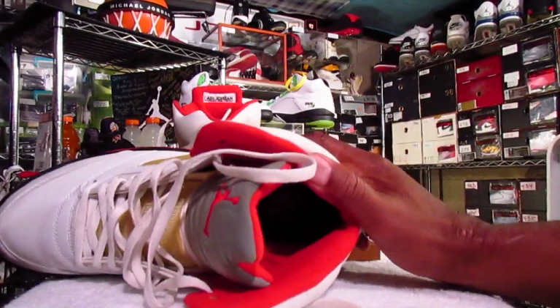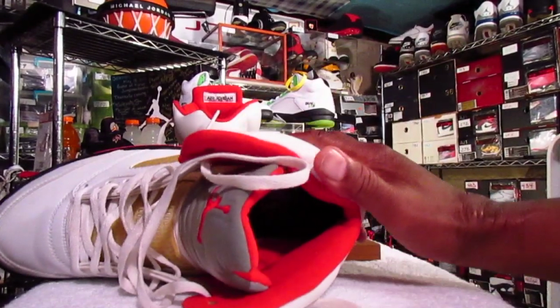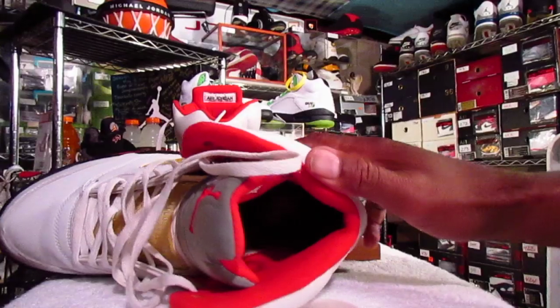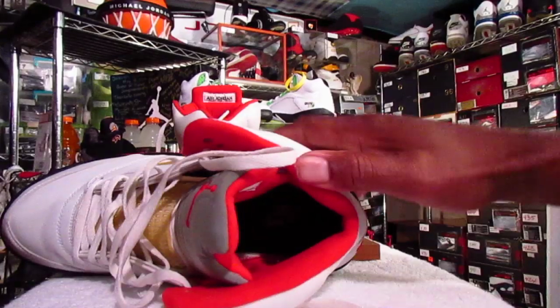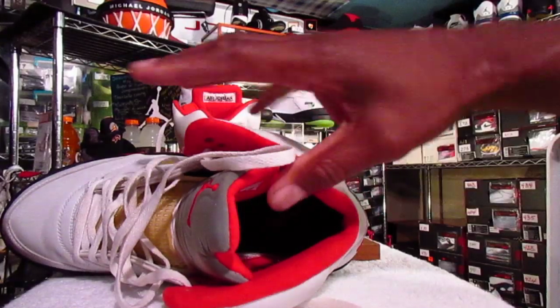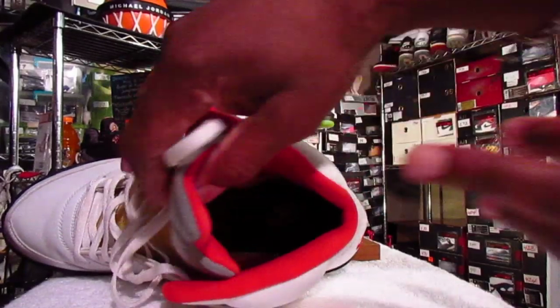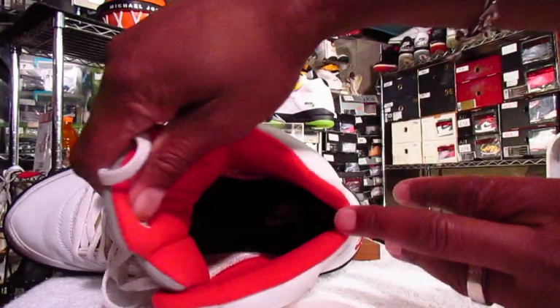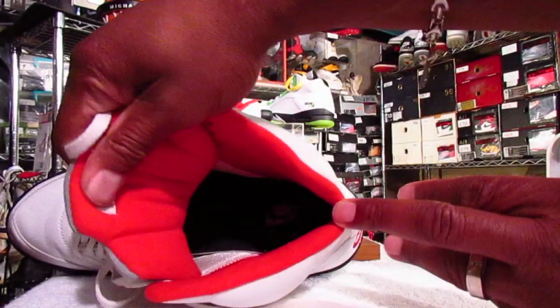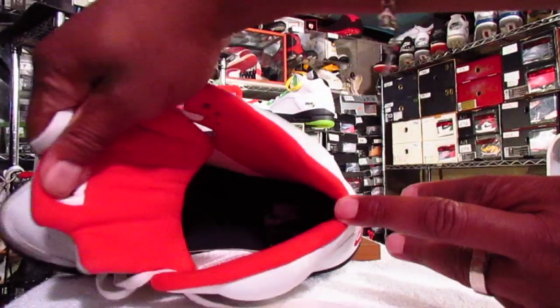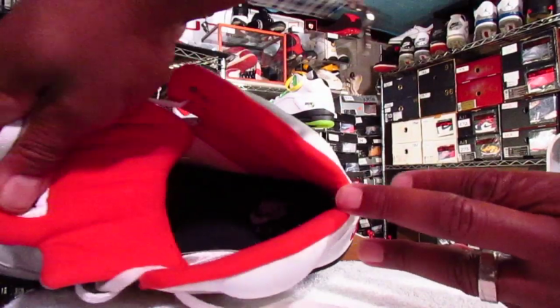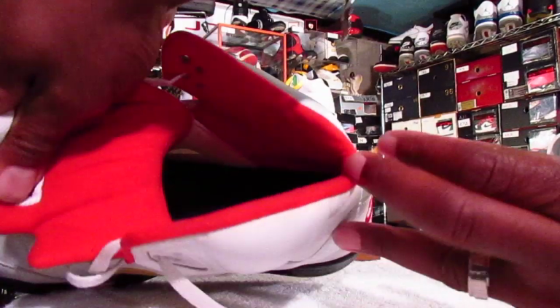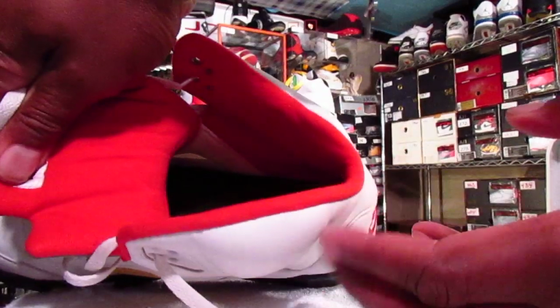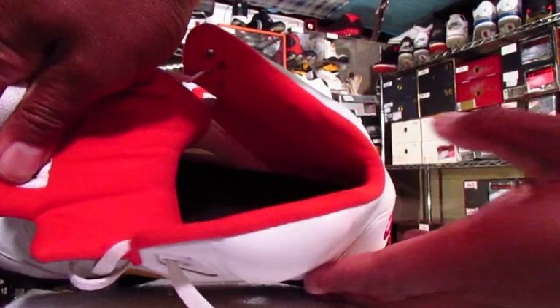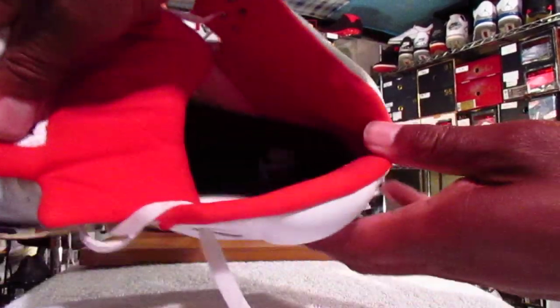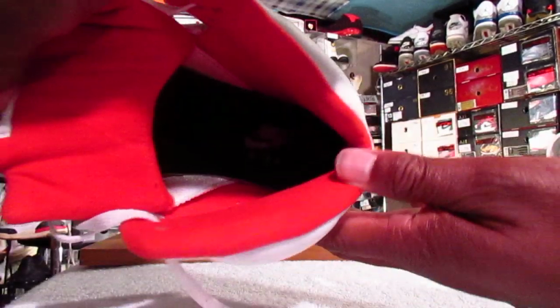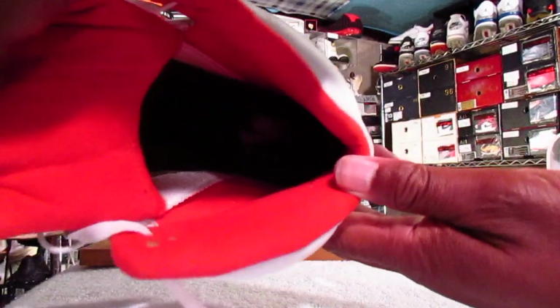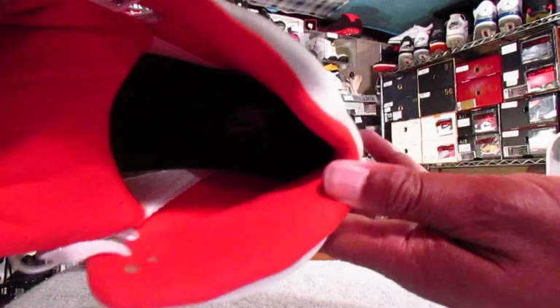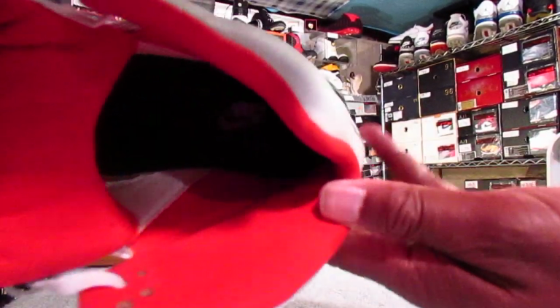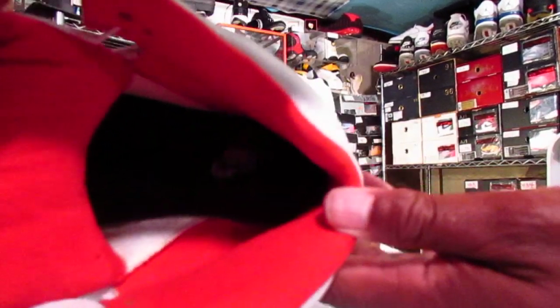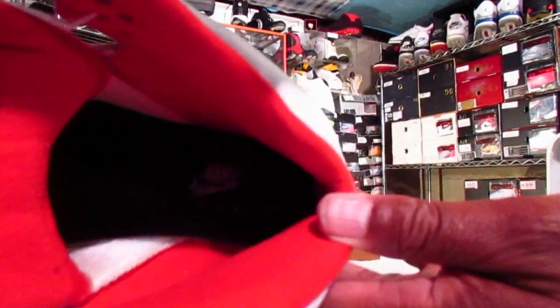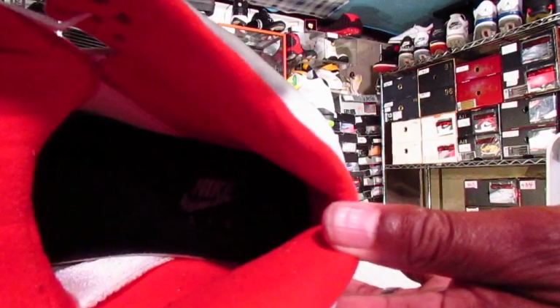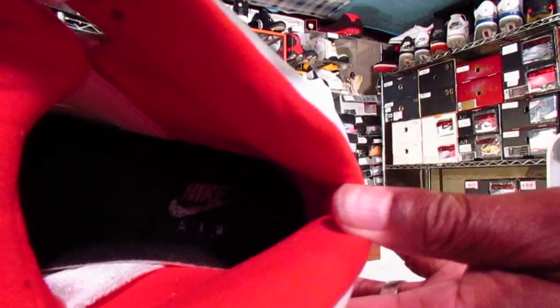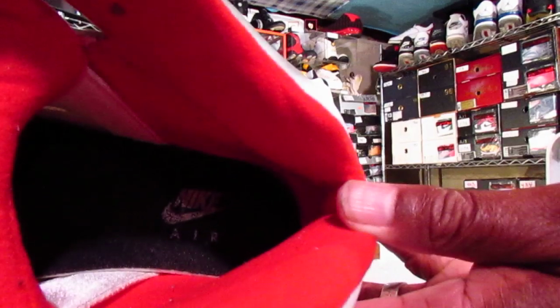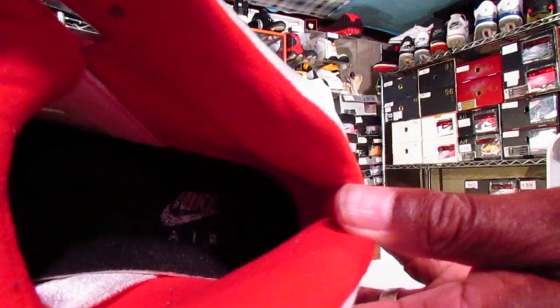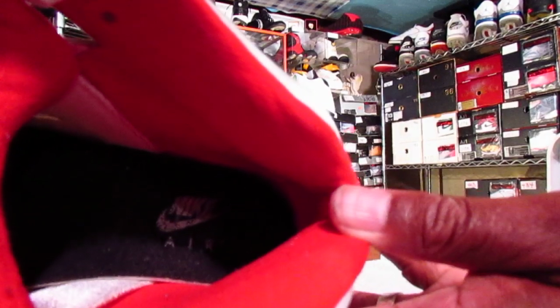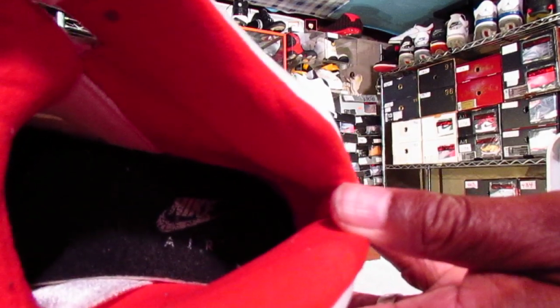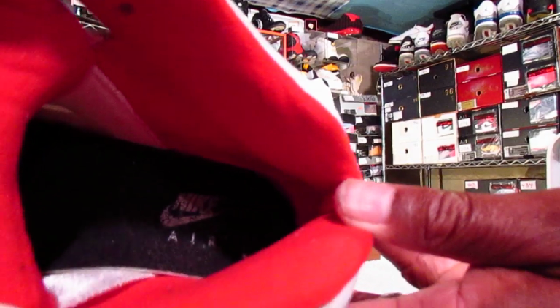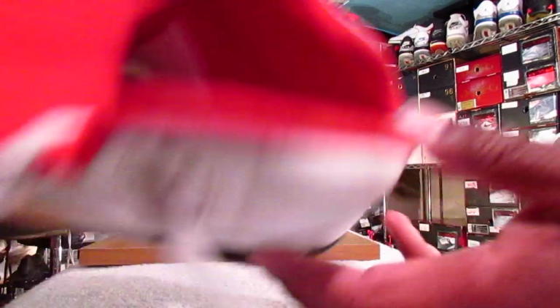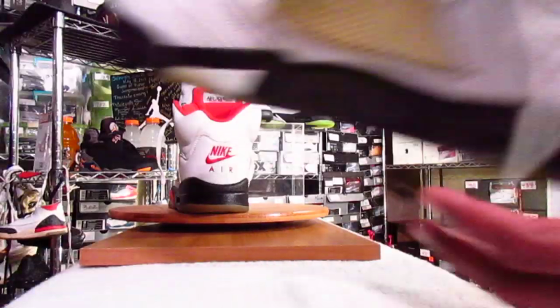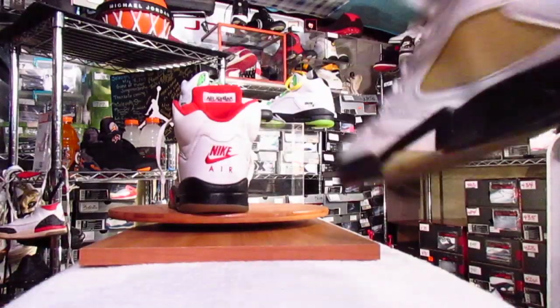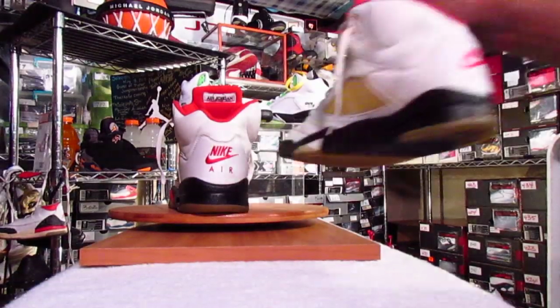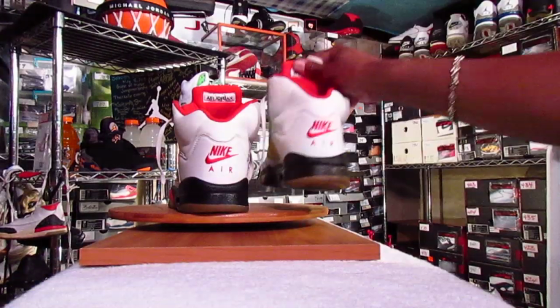On the inside, you still have your Nike Air on the insole.